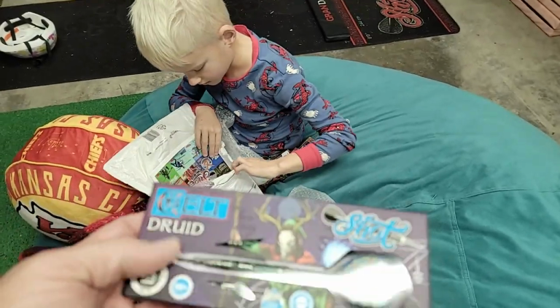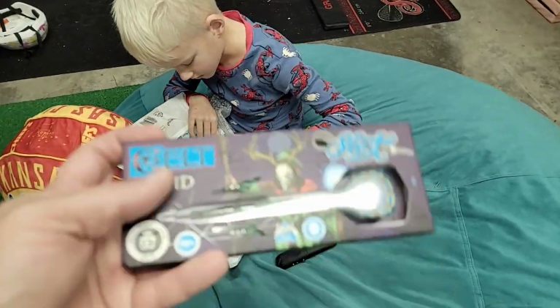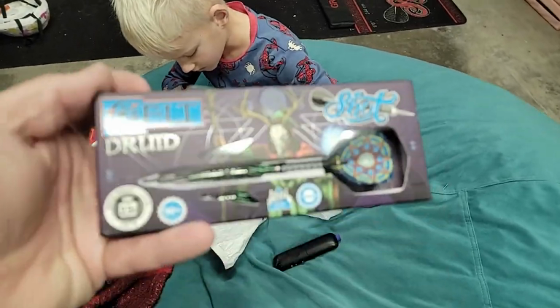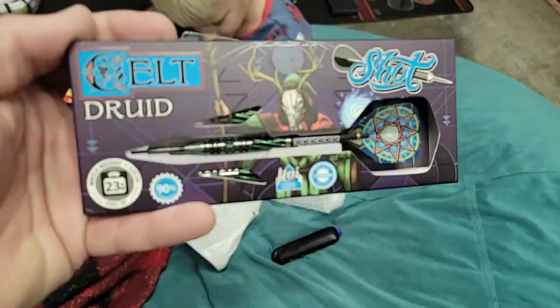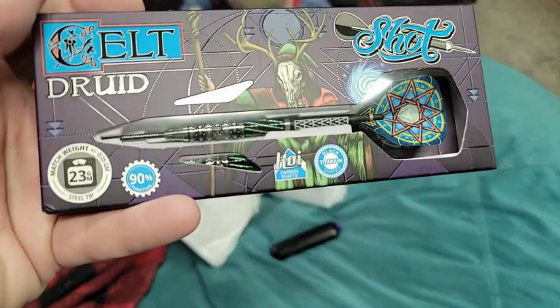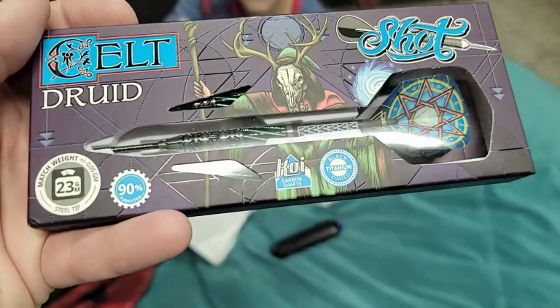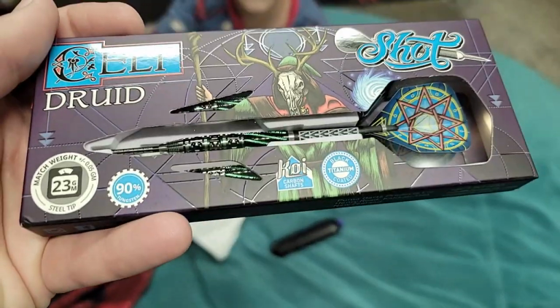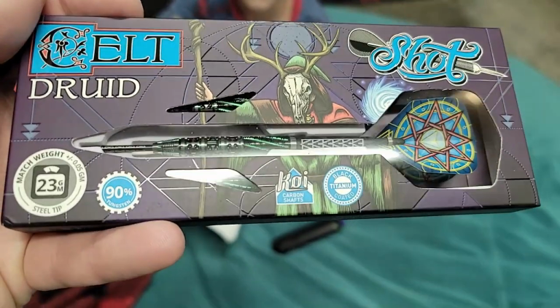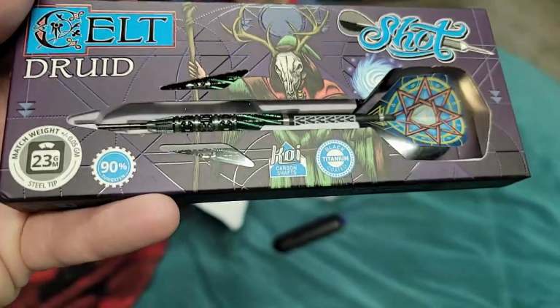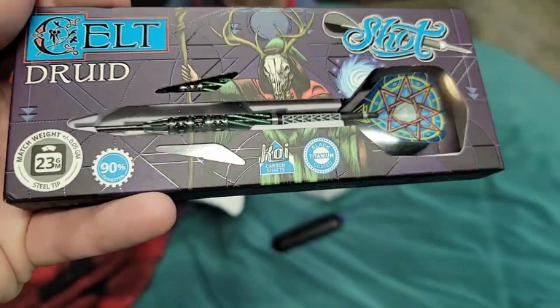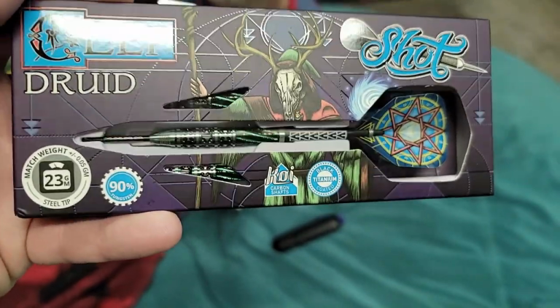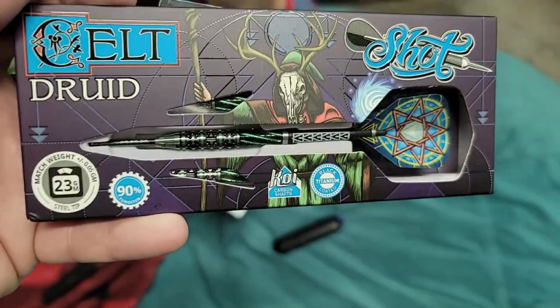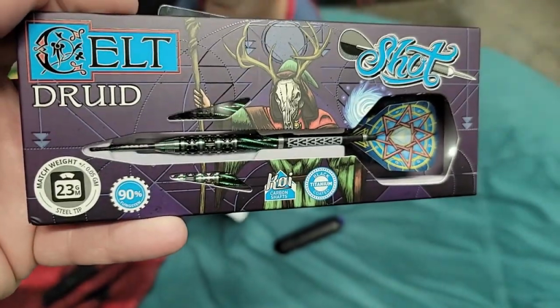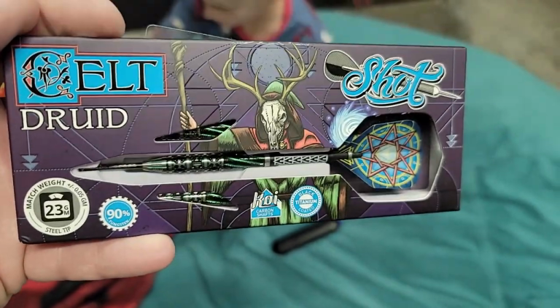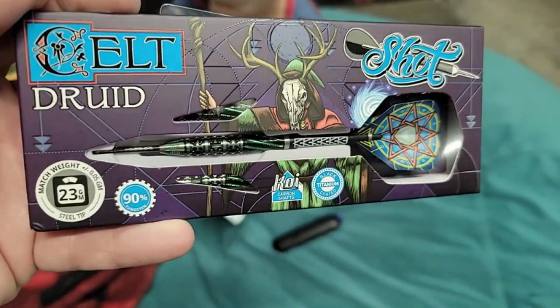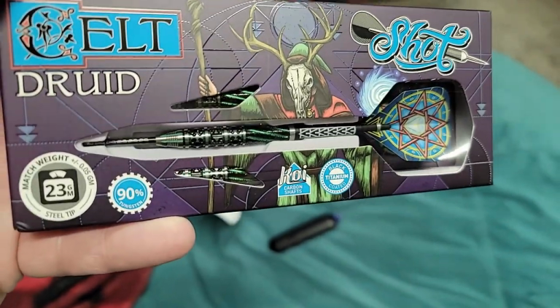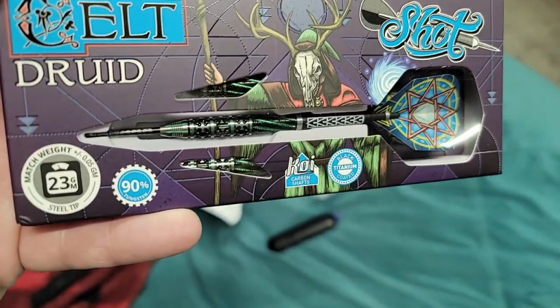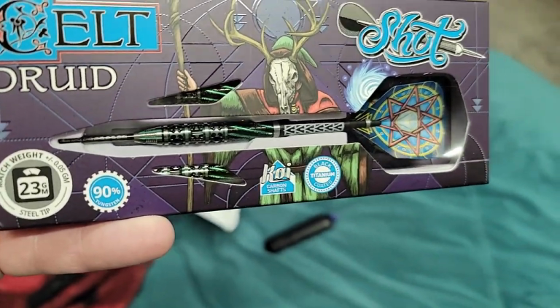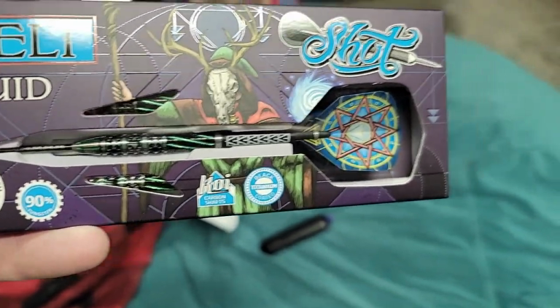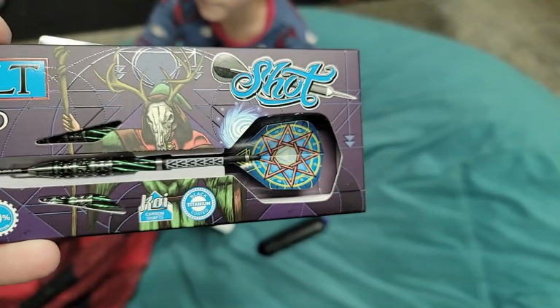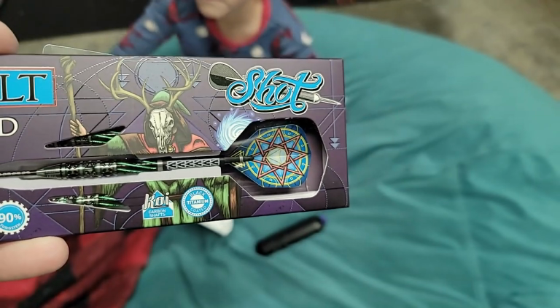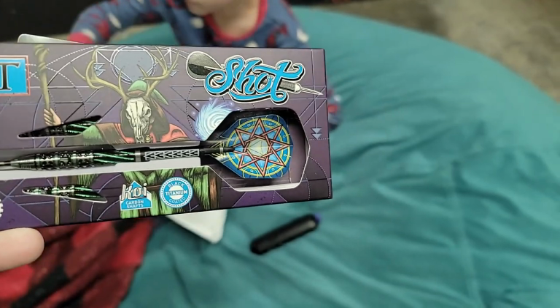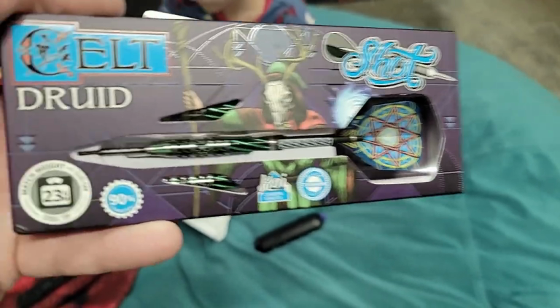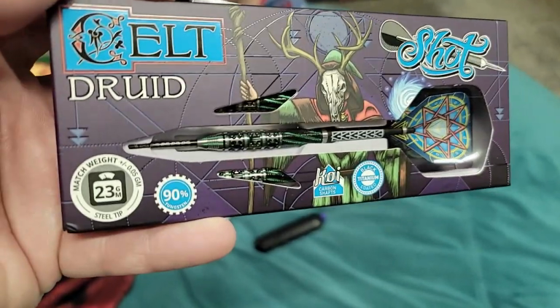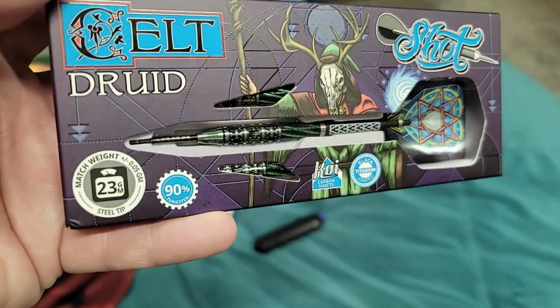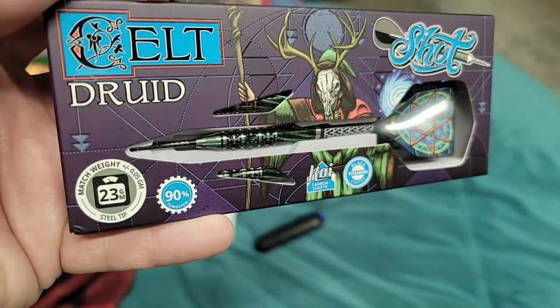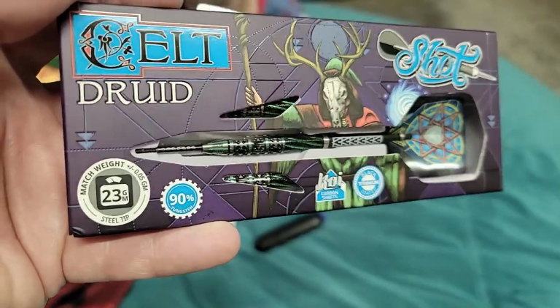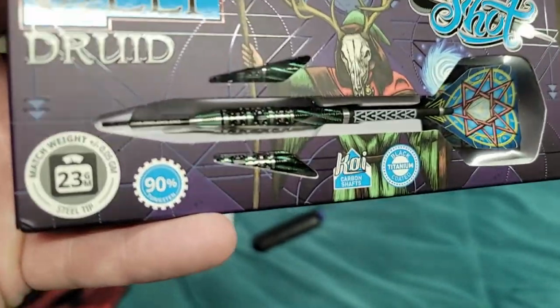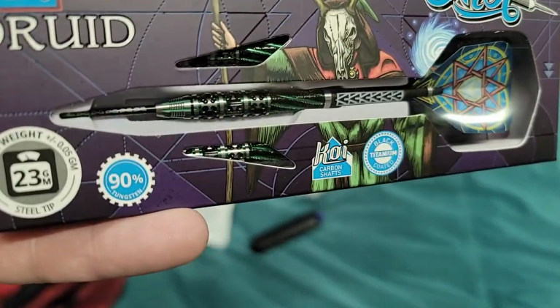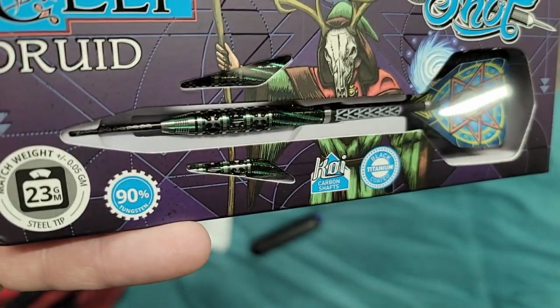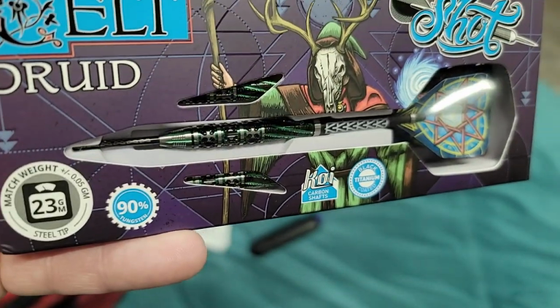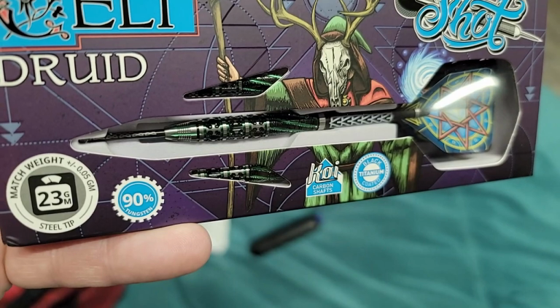These are the Druids. I've seen these — these are great. These are now released, you can actually purchase these. I'm going to be doing a review on them this week. These are awesome. I don't know if you guys can see that, but that is incredible.